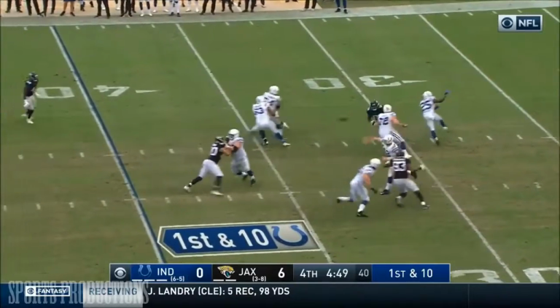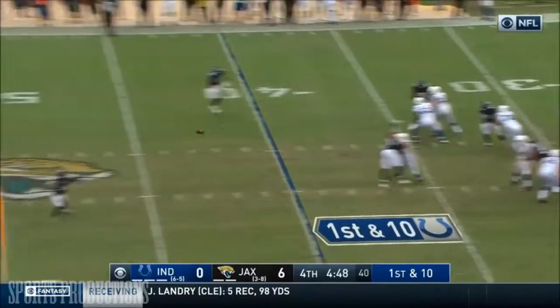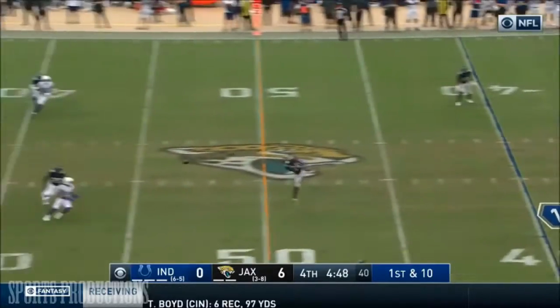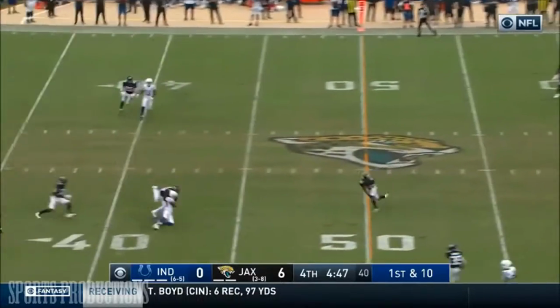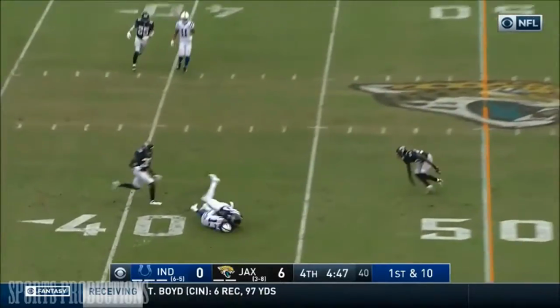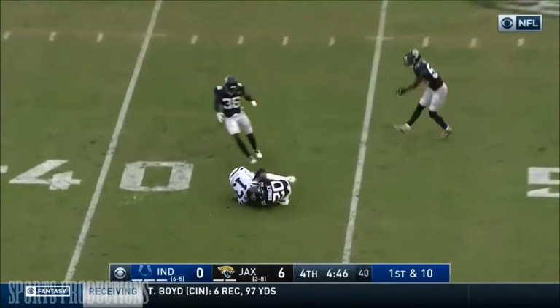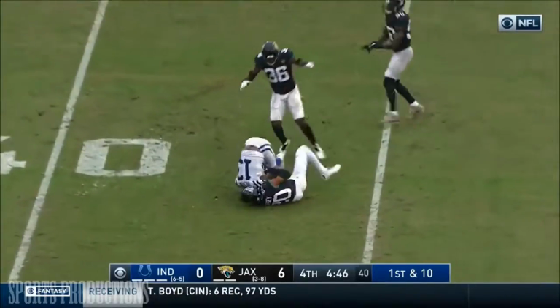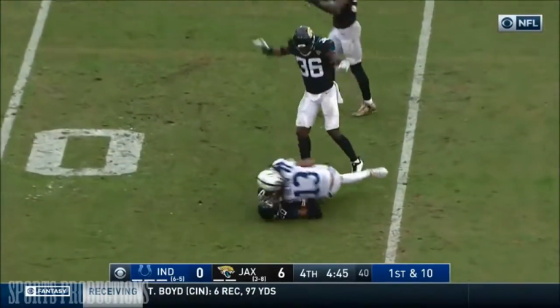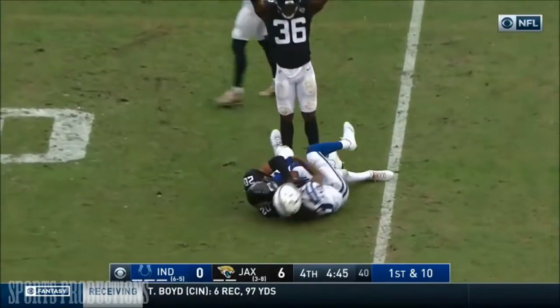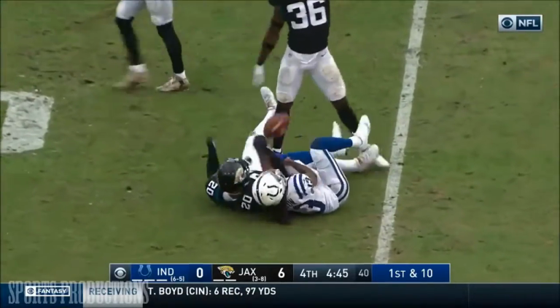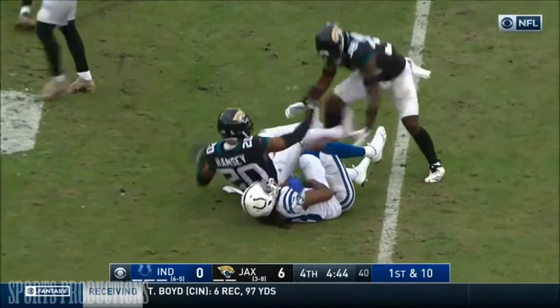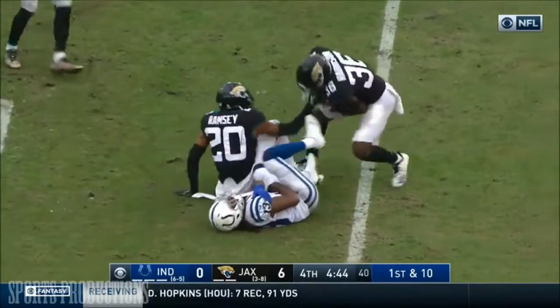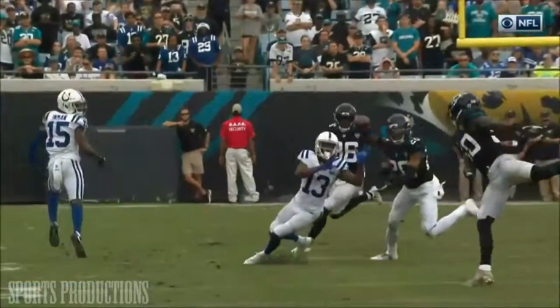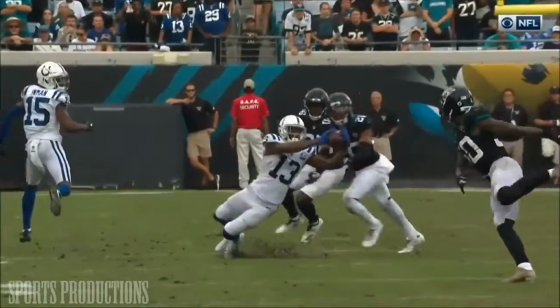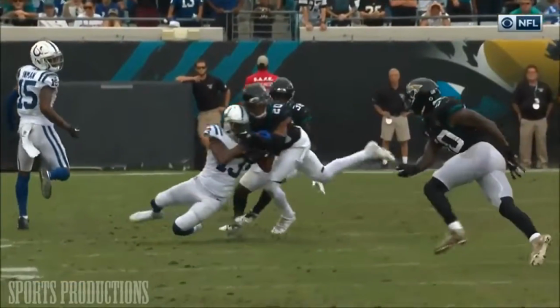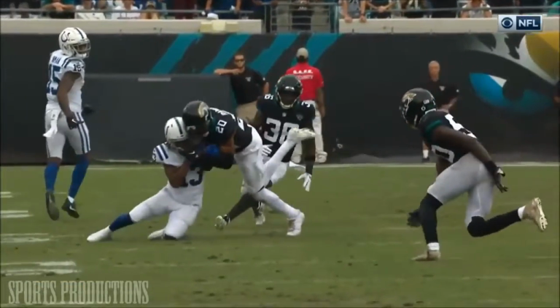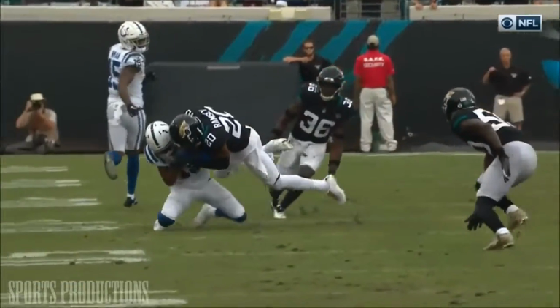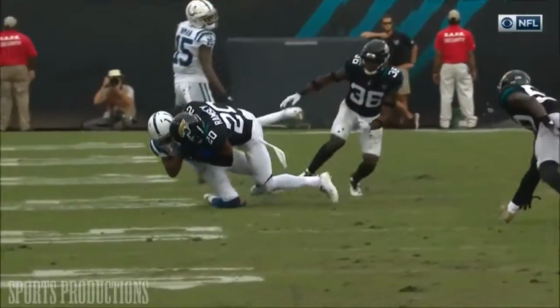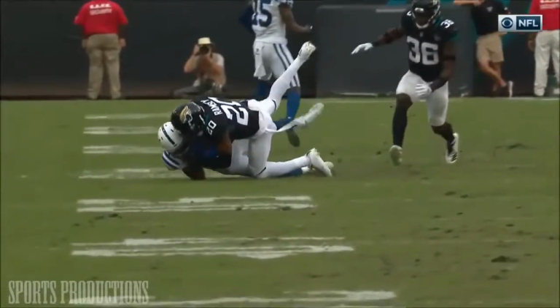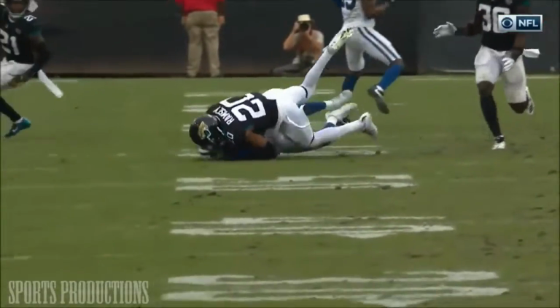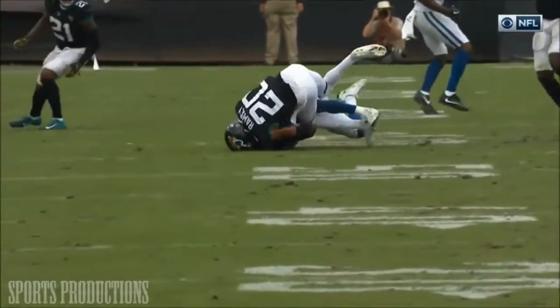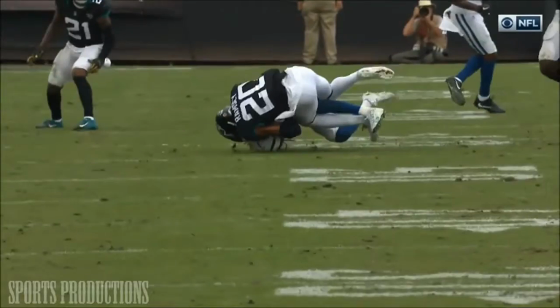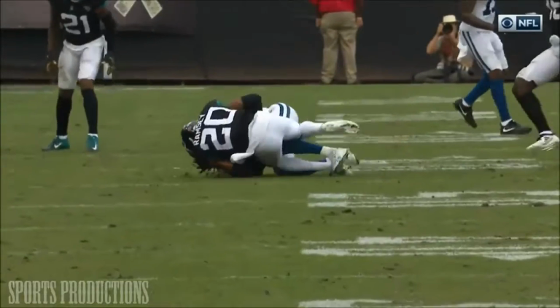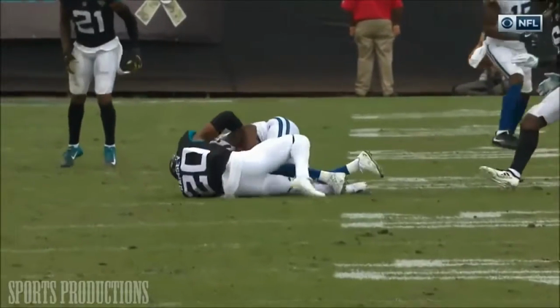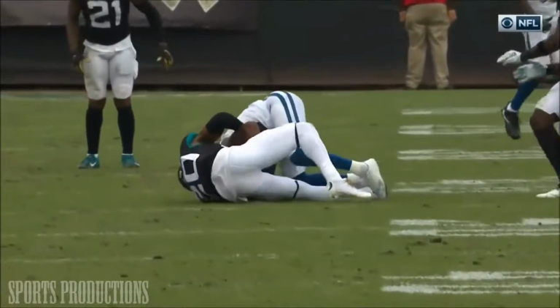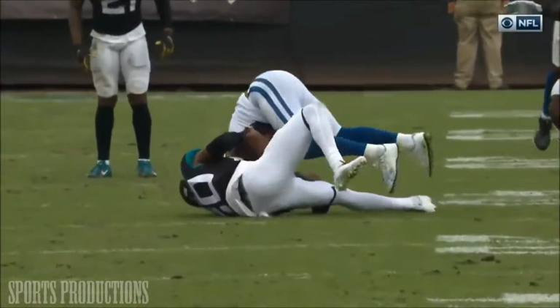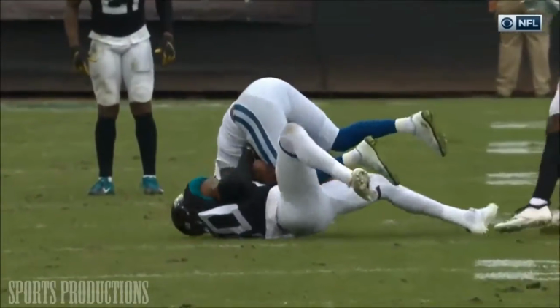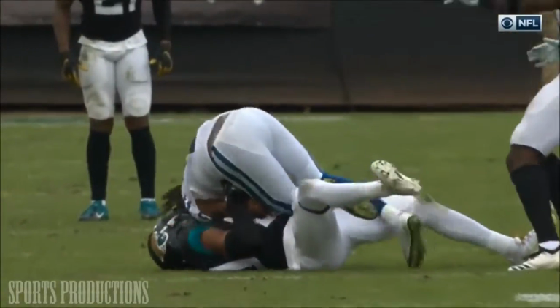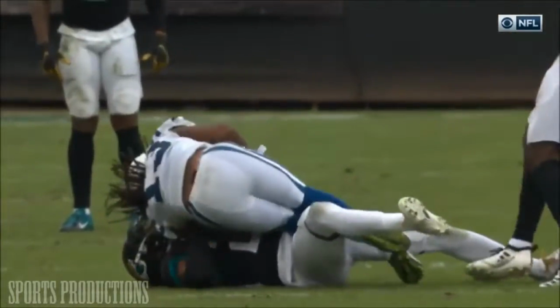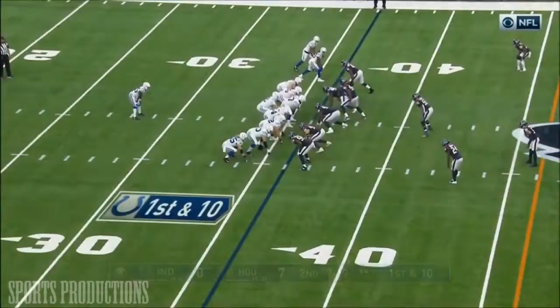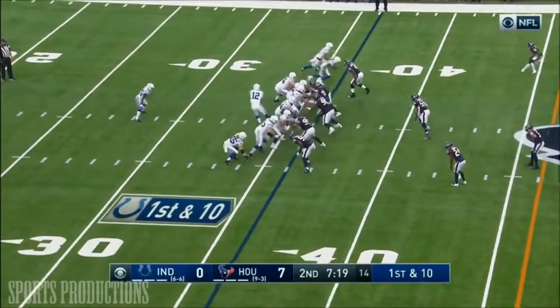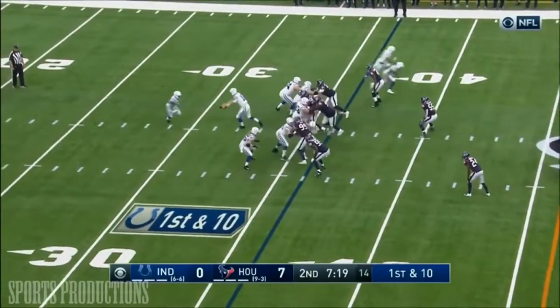Luck looking to throw — and it was nearly intercepted. Was it though? T.Y. Hilton tipped it. What concentration by T.Y. Hilton. That's shared possession with Jalen Ramsey, and that's going to go to T.Y. Hilton. It's going to be tough.